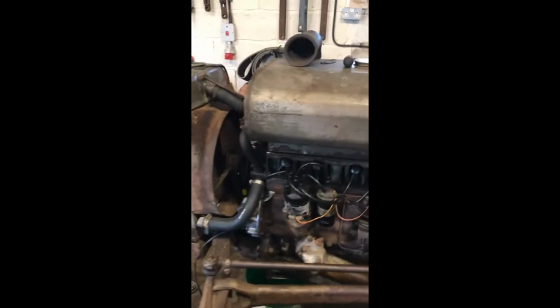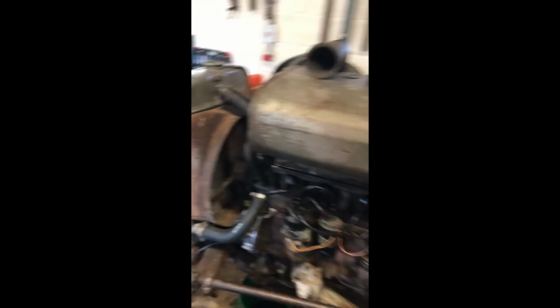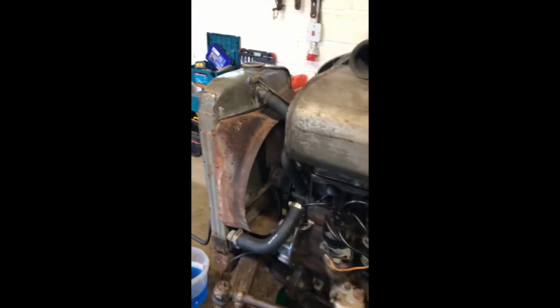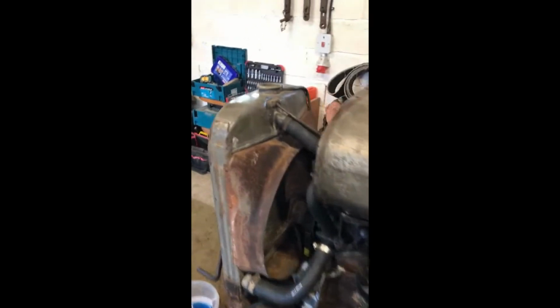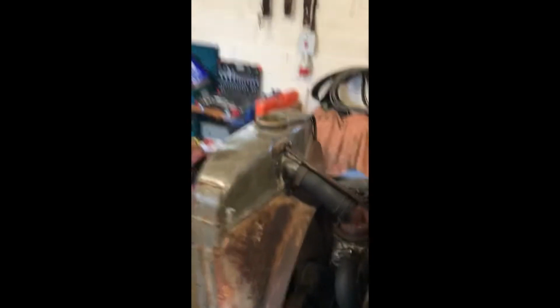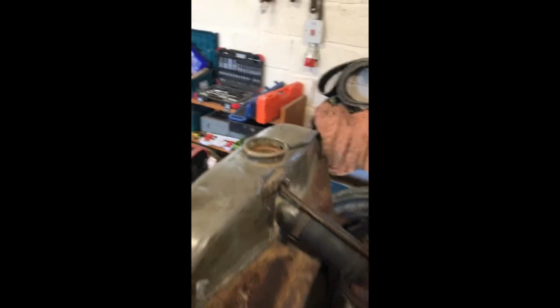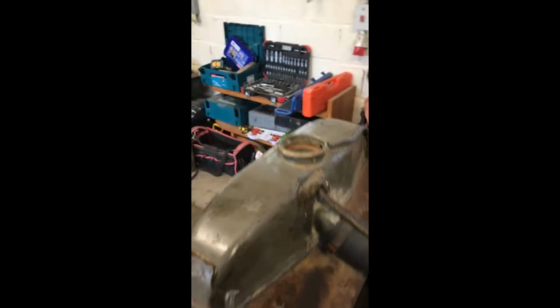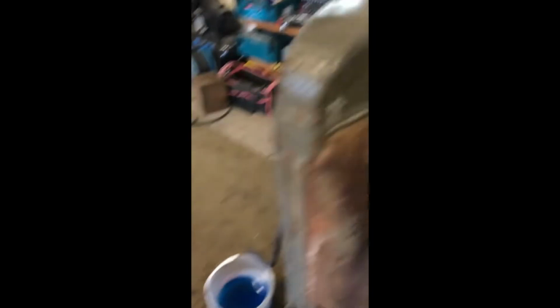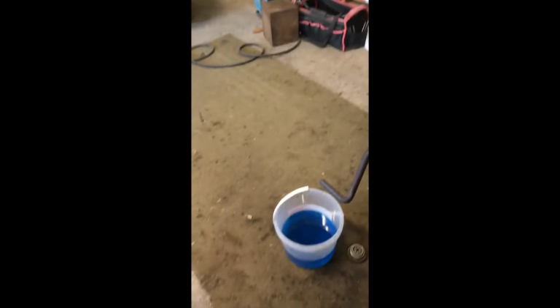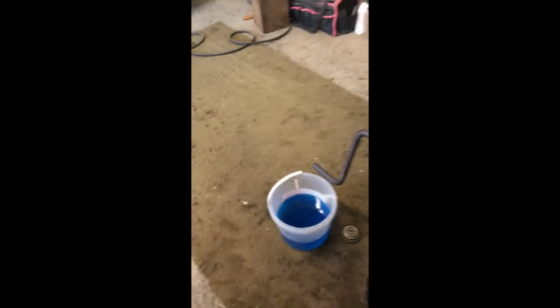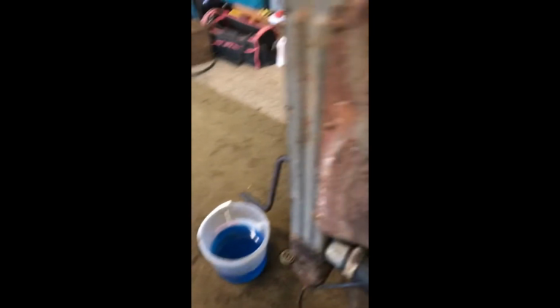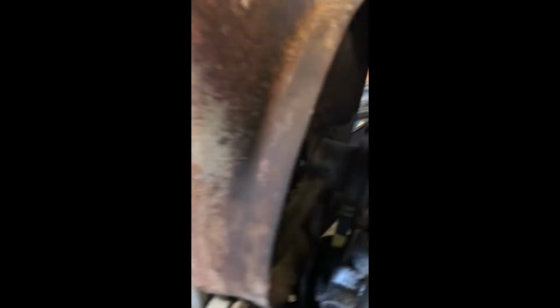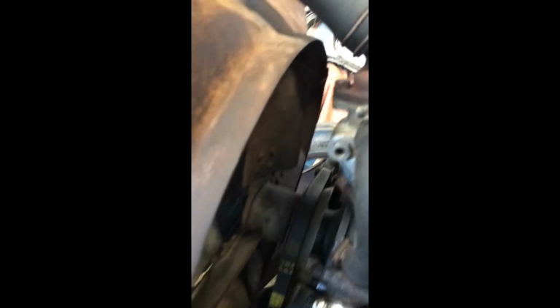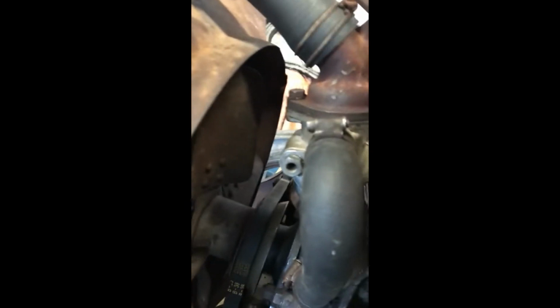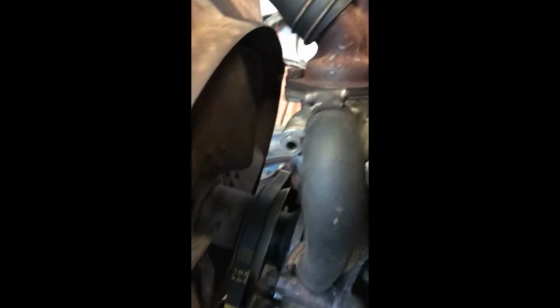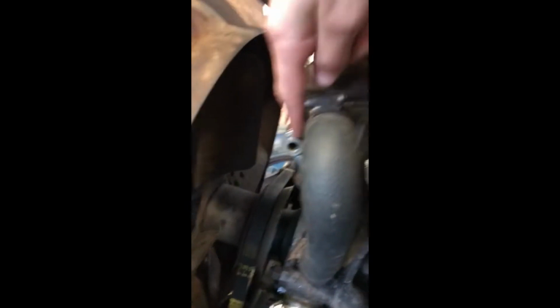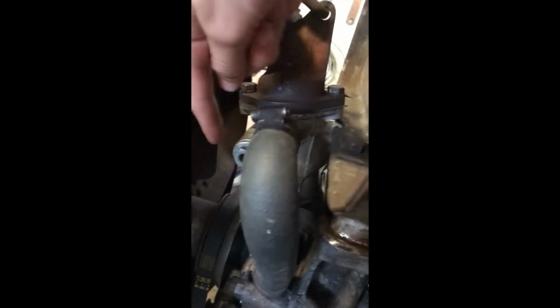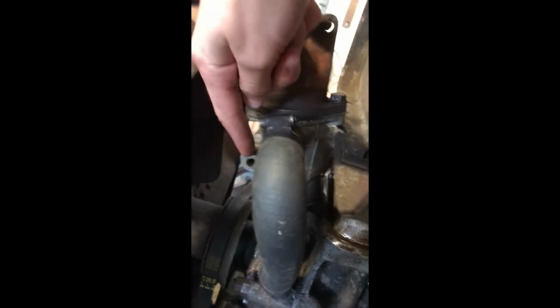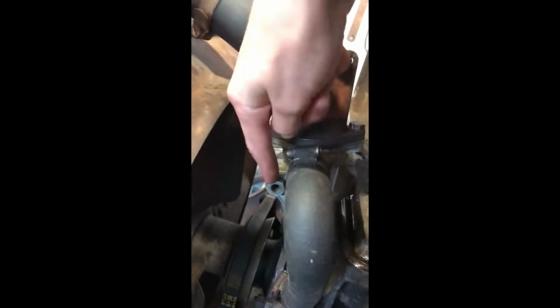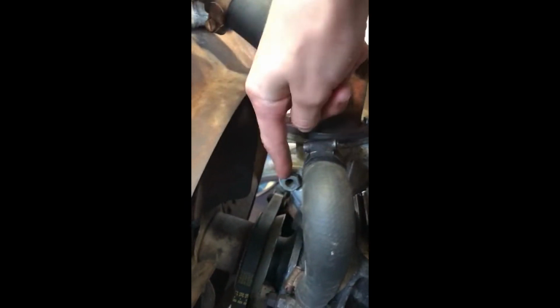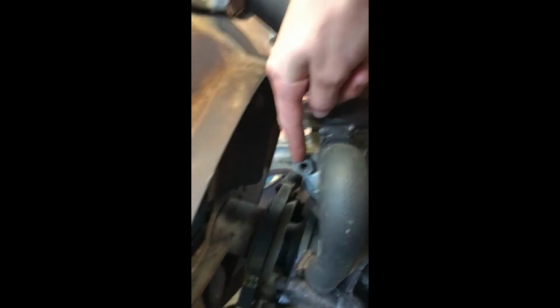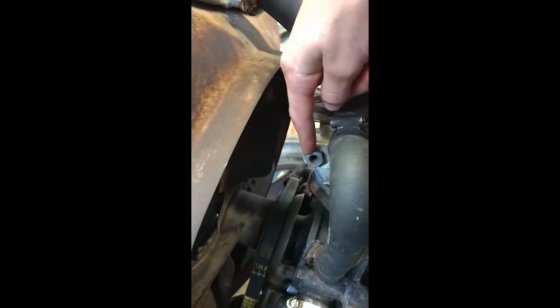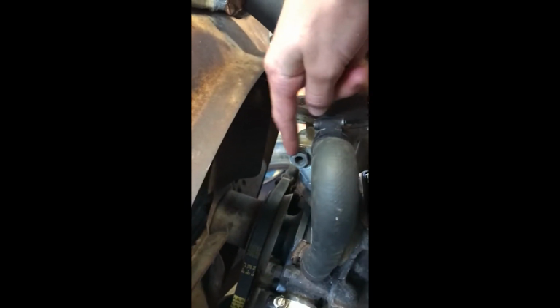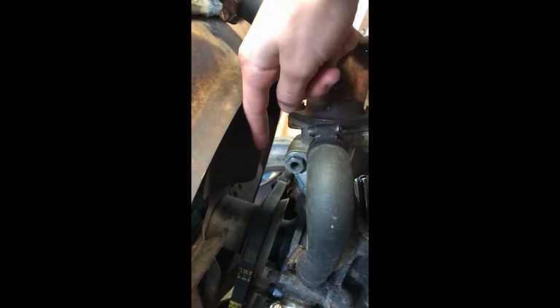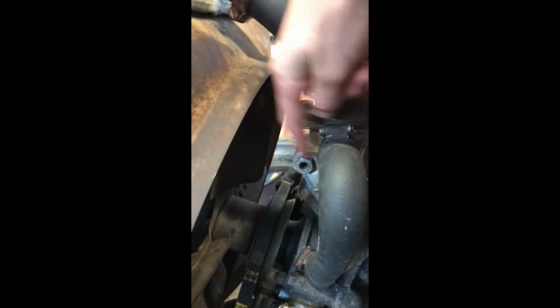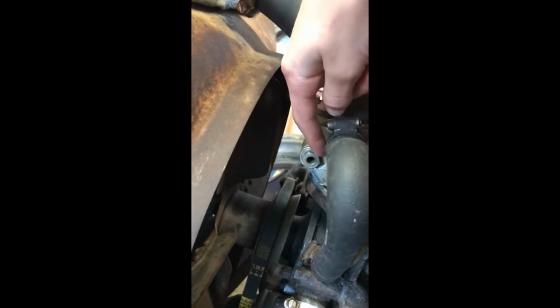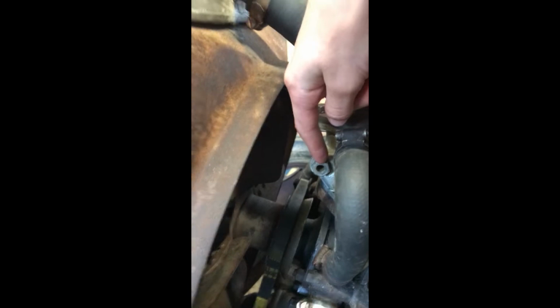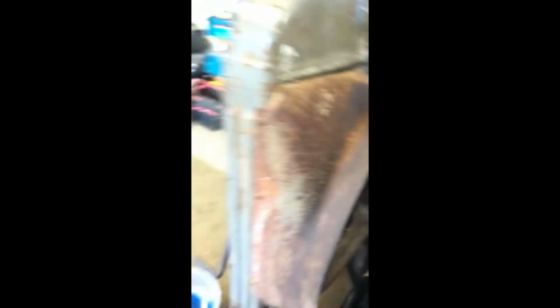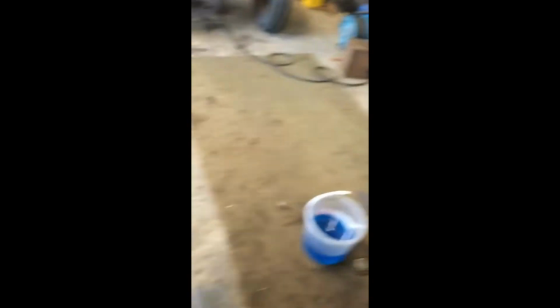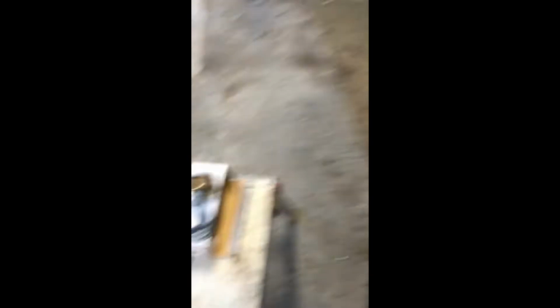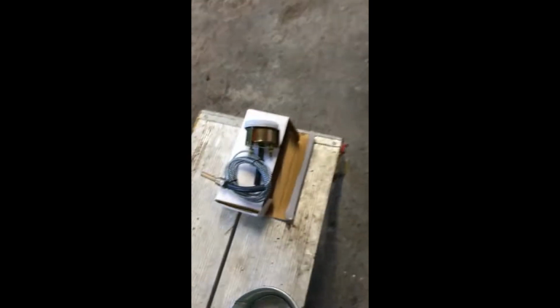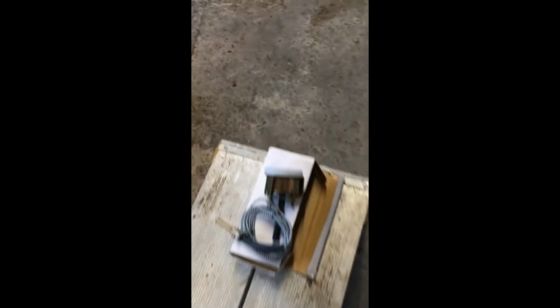As you can probably see, the radiator cap is missing and there's coolant on the floor, because this thing here, which I thought was just leaking, was actually broken. That's why I've got a new one.